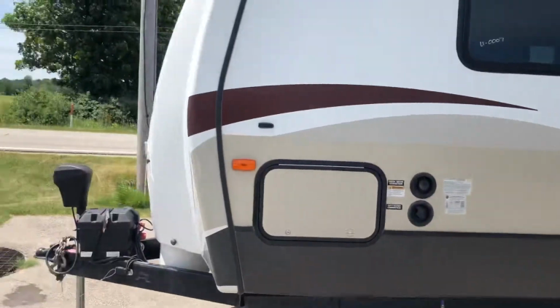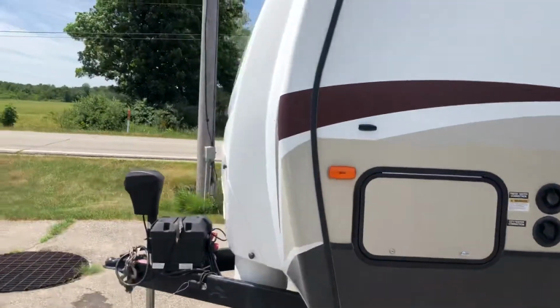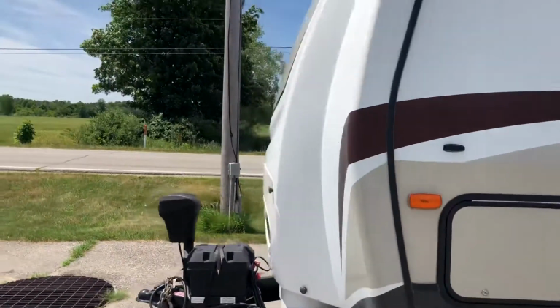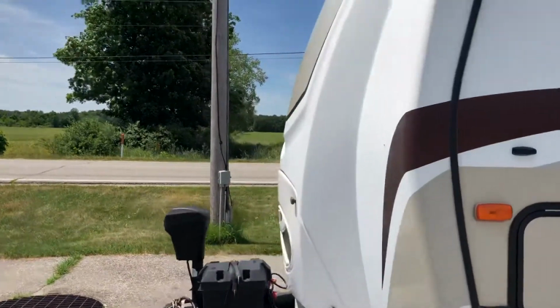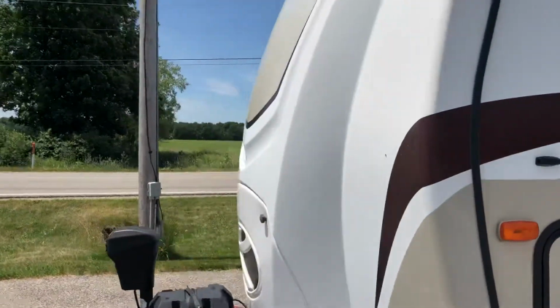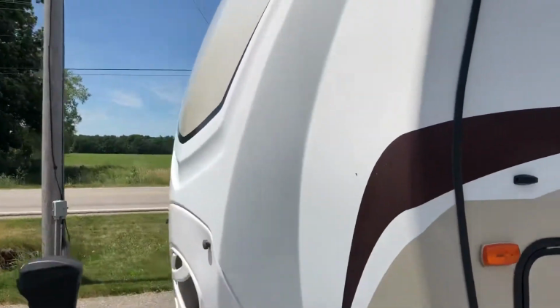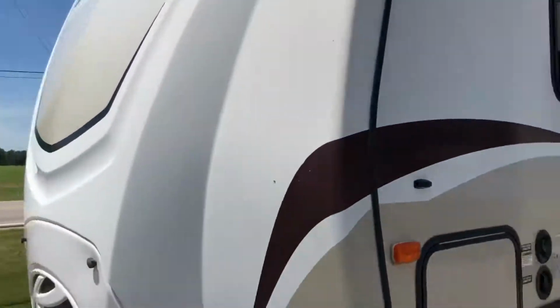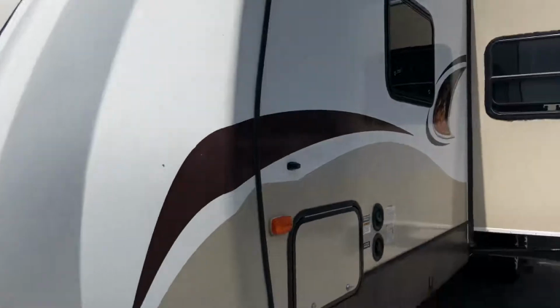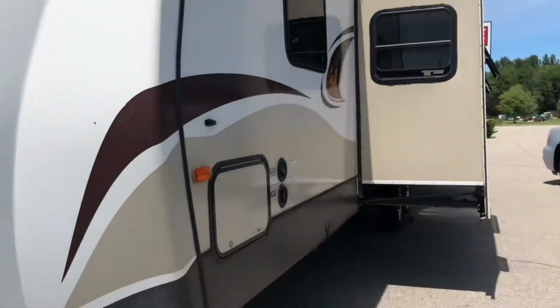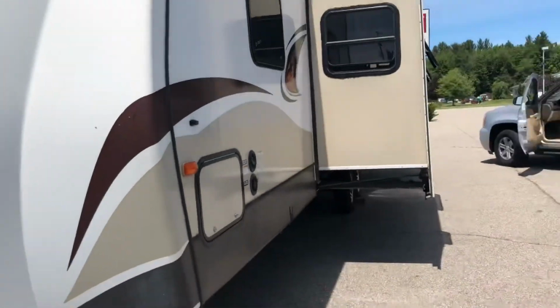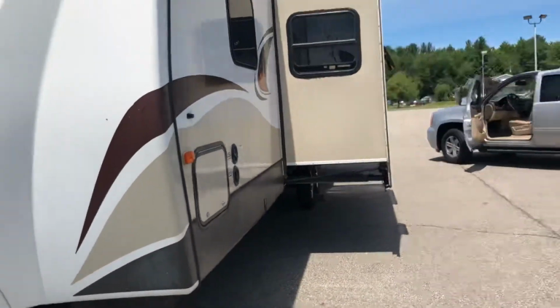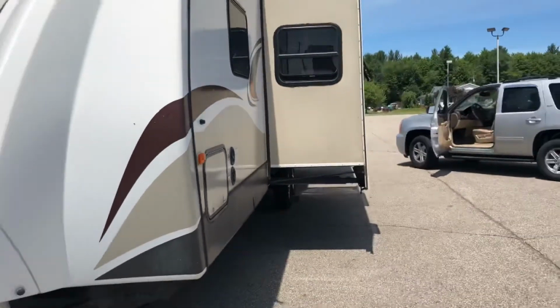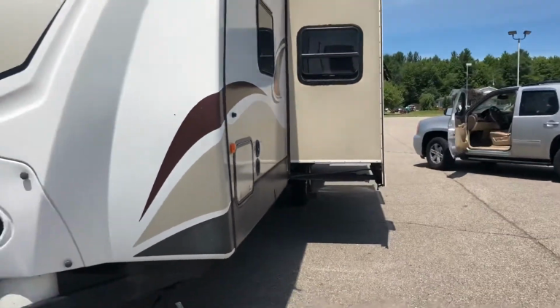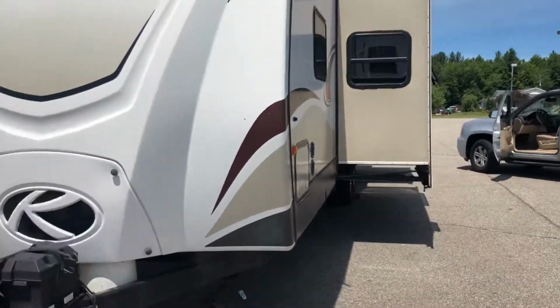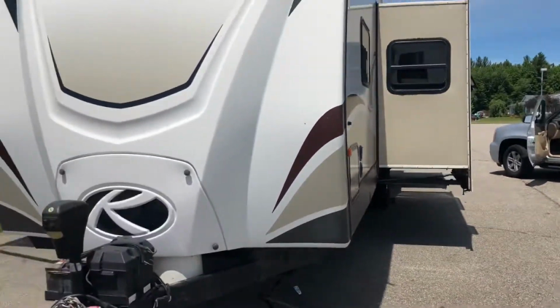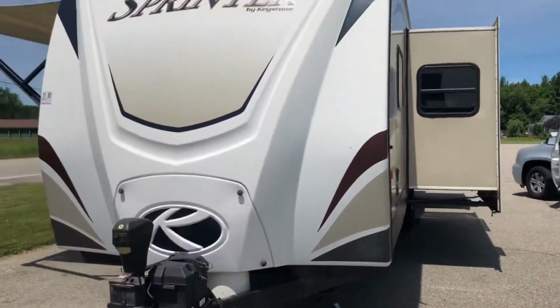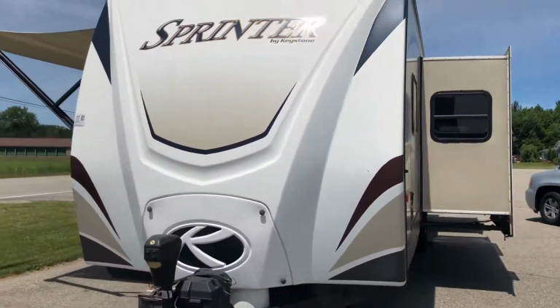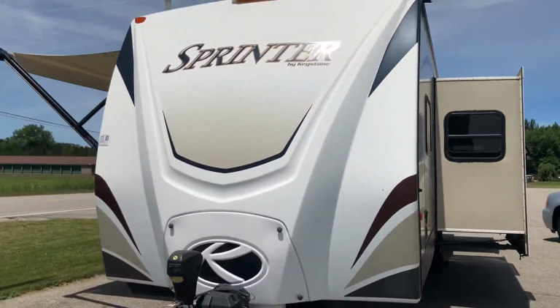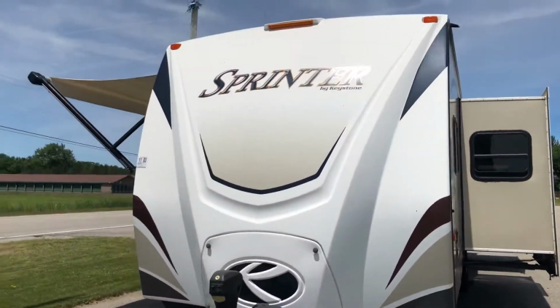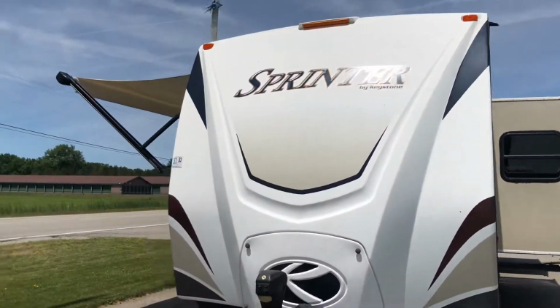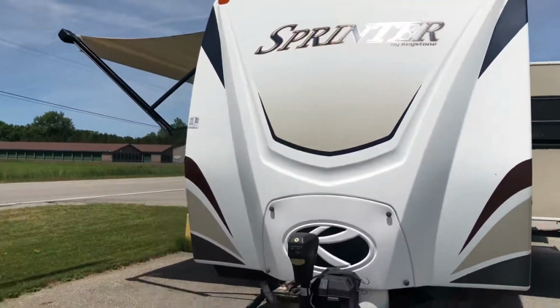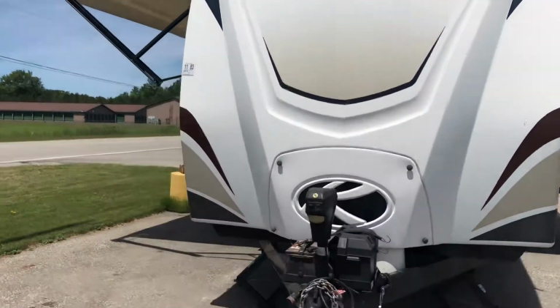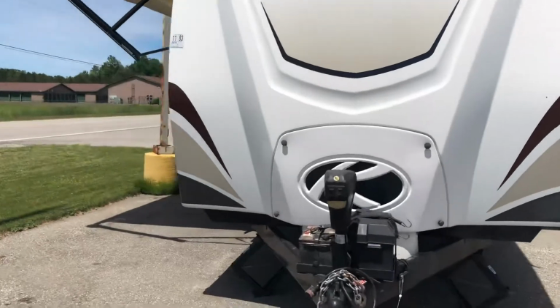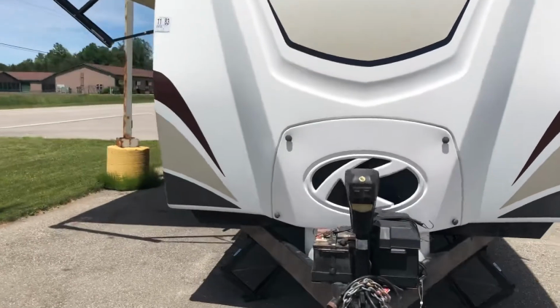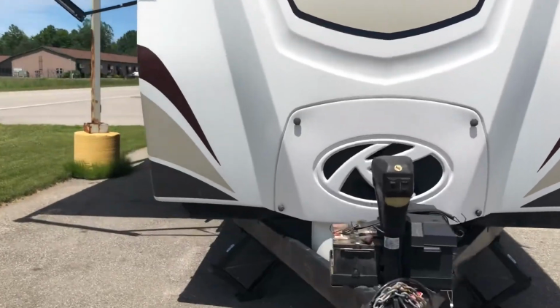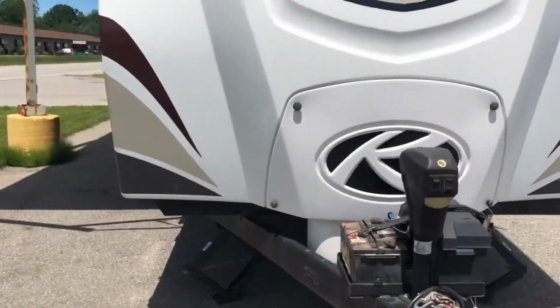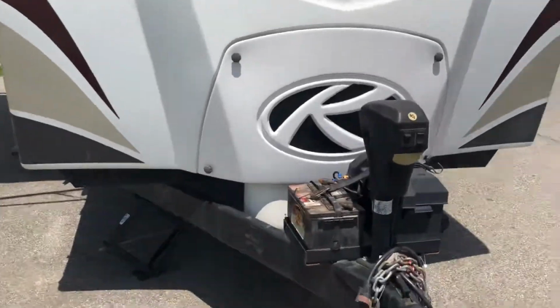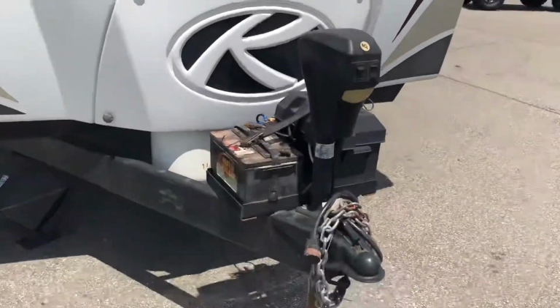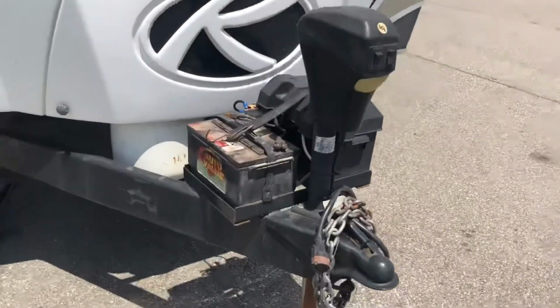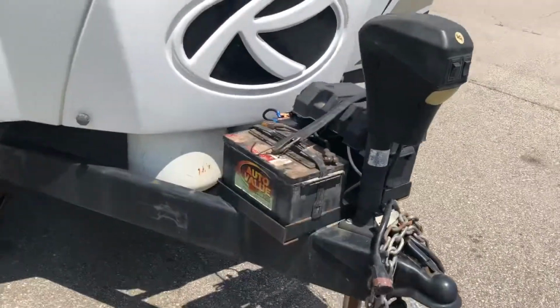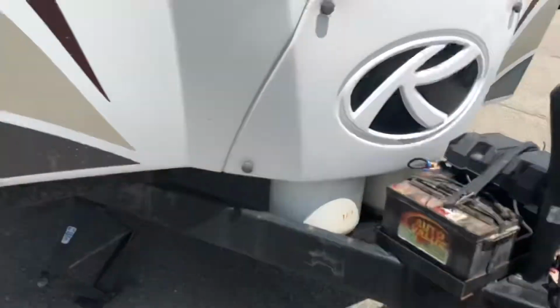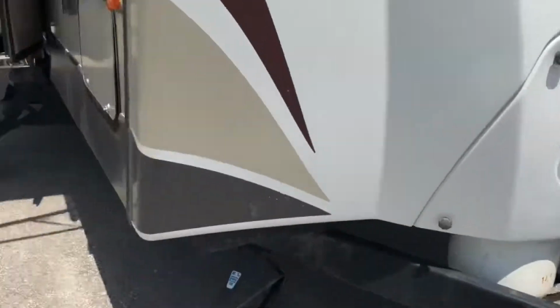BIK stands for bunkhouse and island kitchen, even though it's a kitchen island. This has the full fiberglass front, it's a one-piece cap in the front, with an electric jack for your up and down.